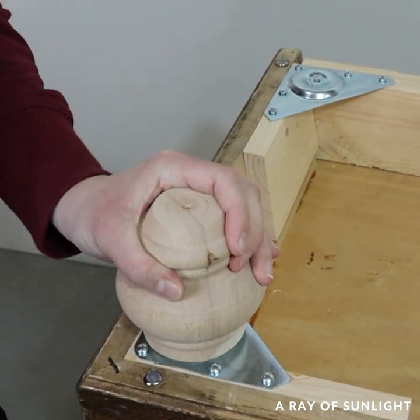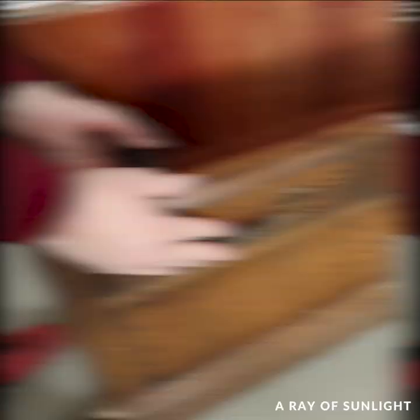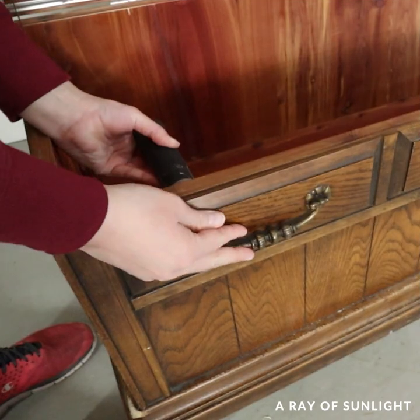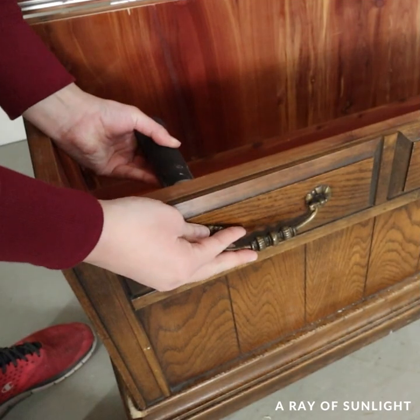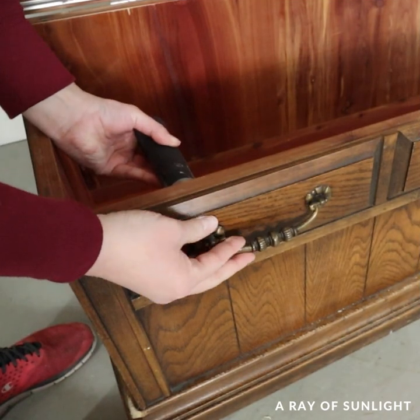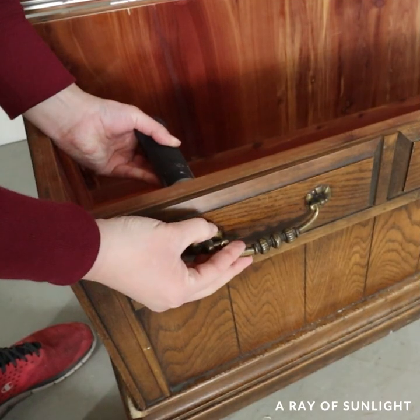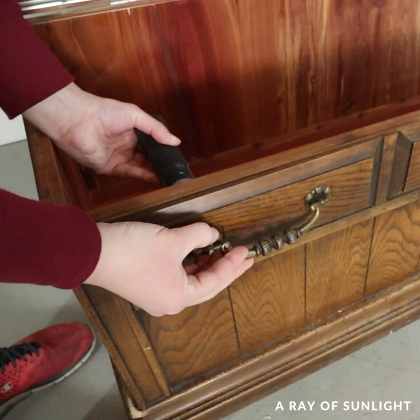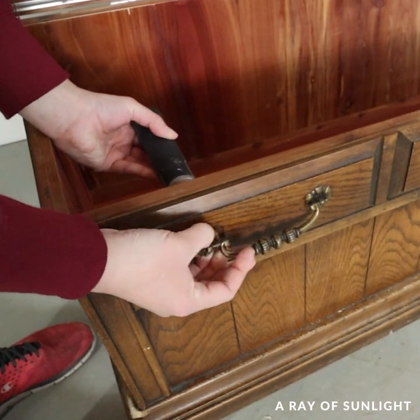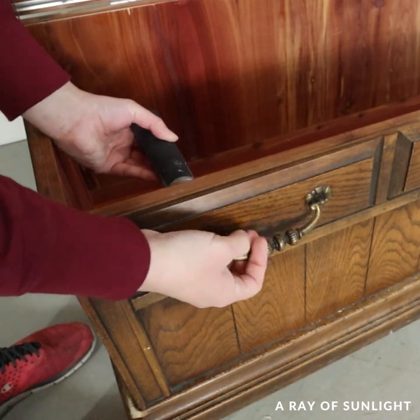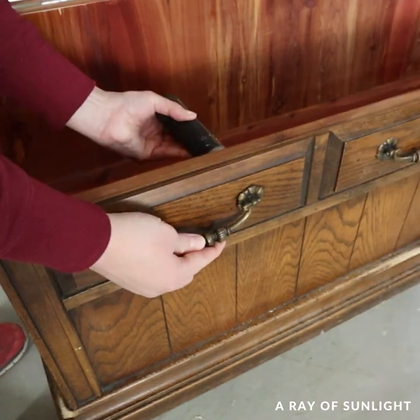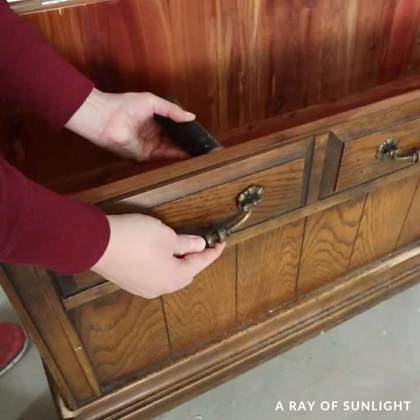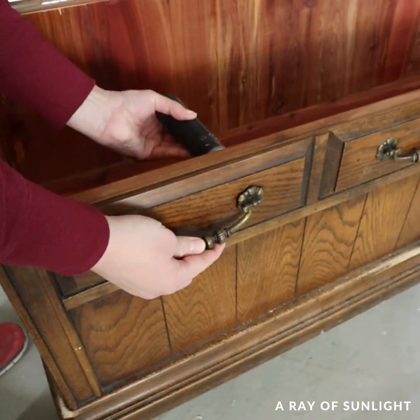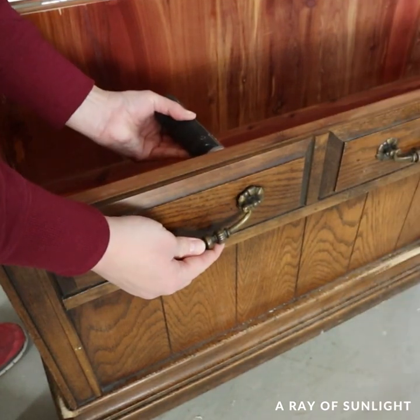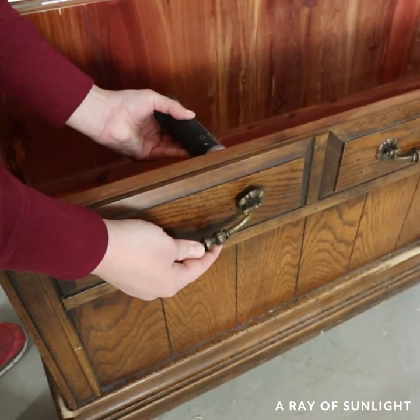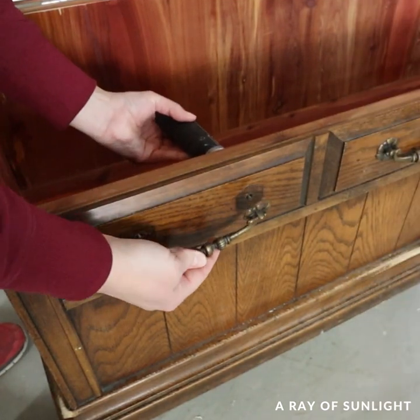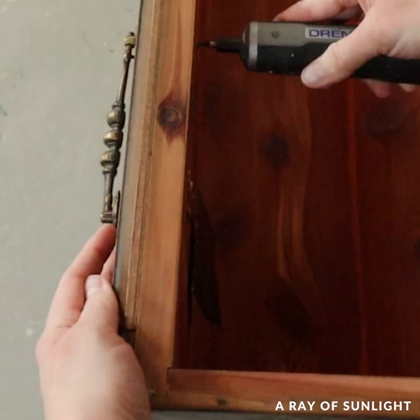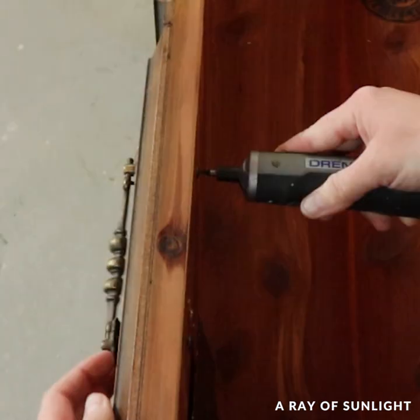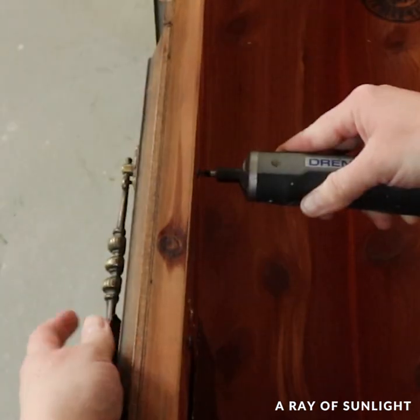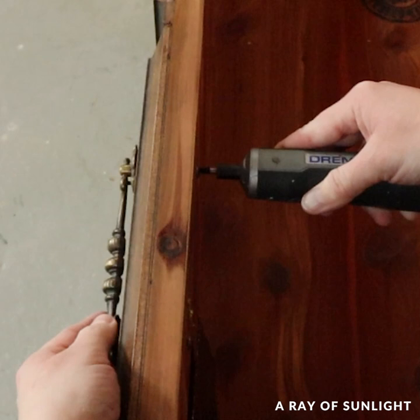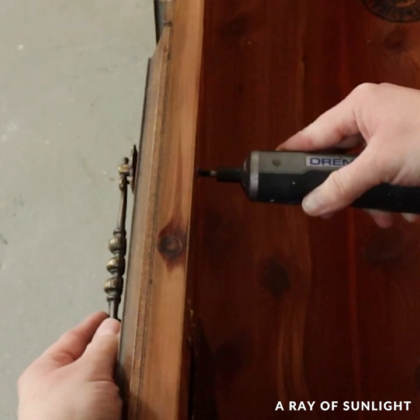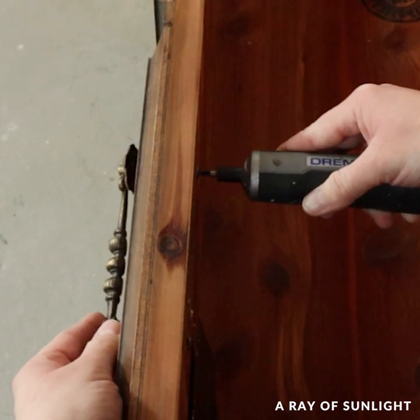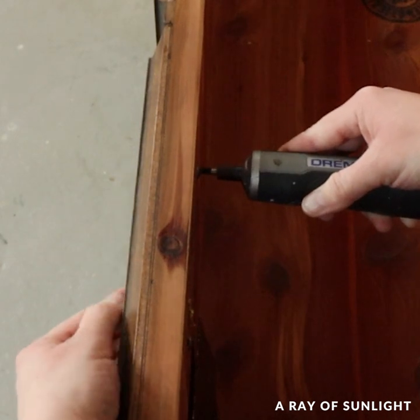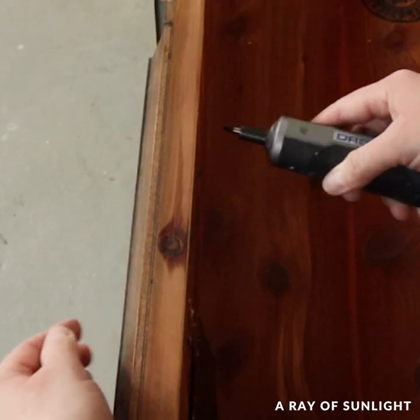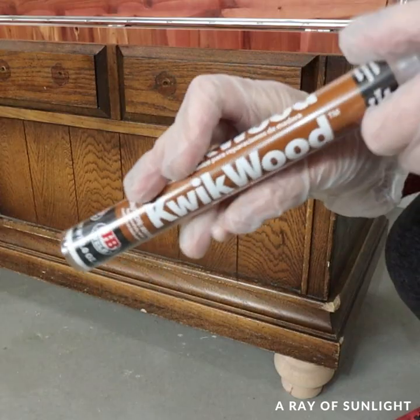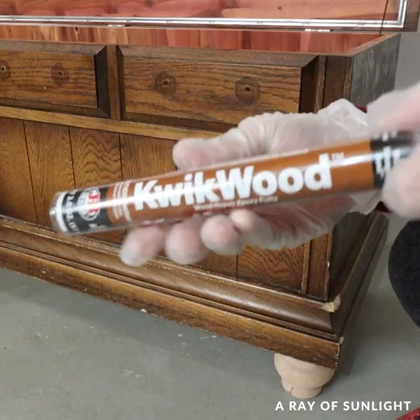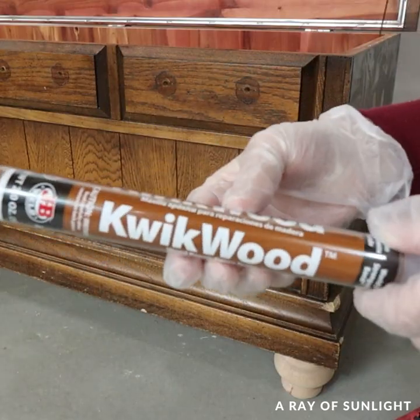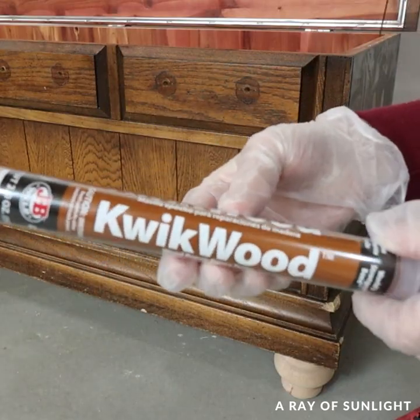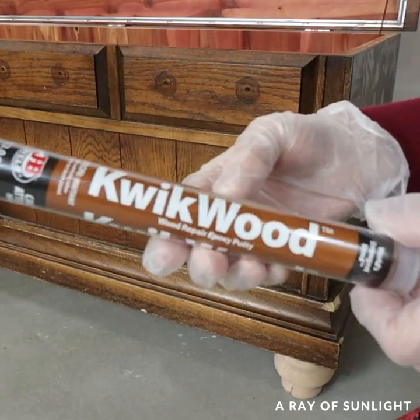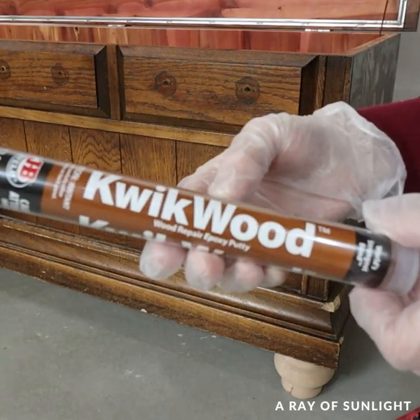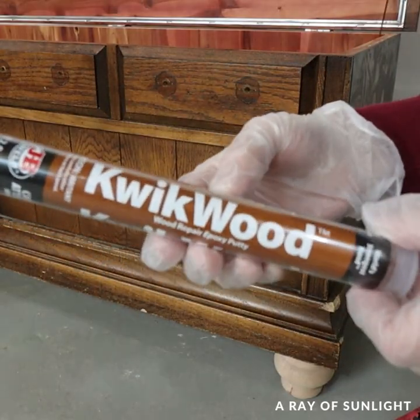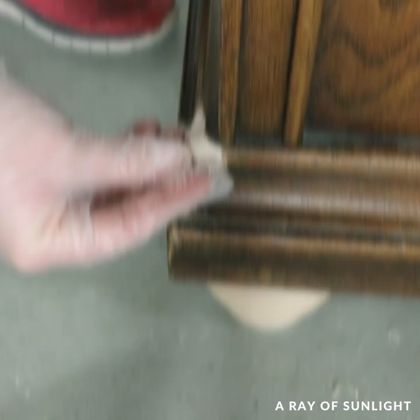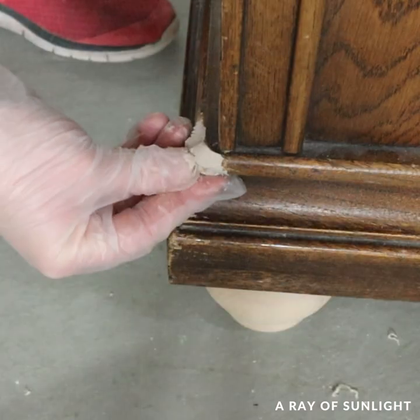I removed the old hardware with my electric screwdriver and then I filled in those old holes and the chewed-up corners with my favorite wood filler, Quick Wood.